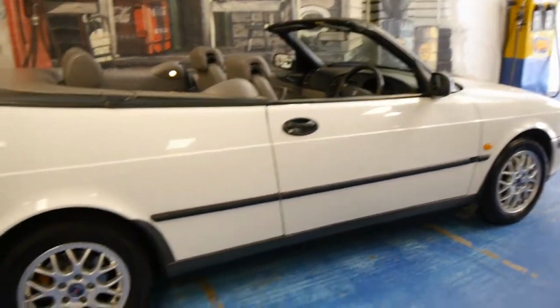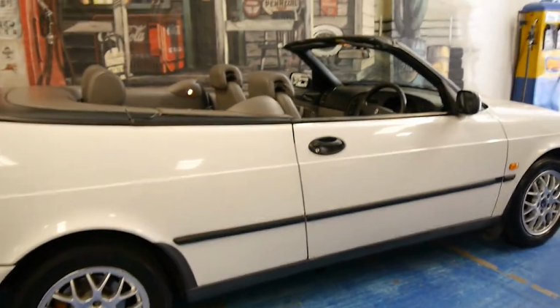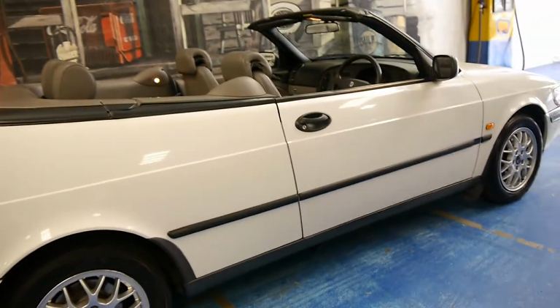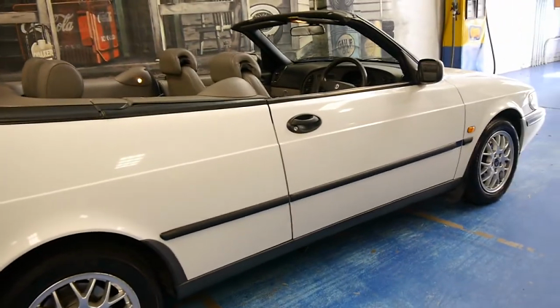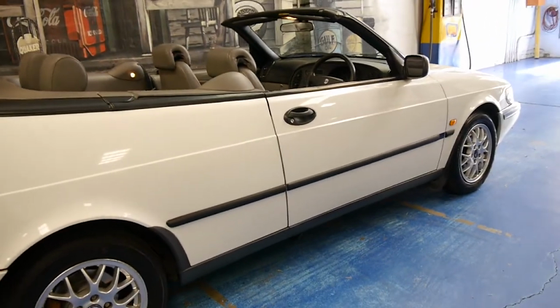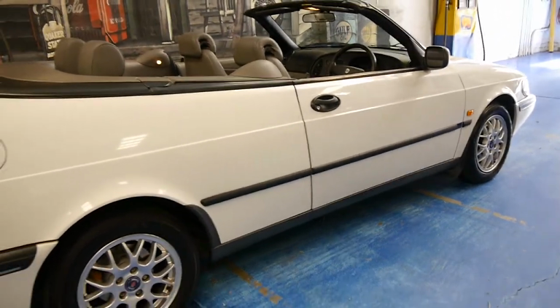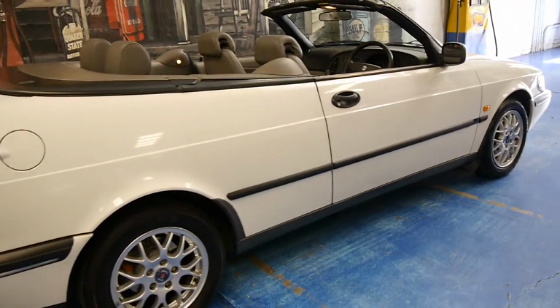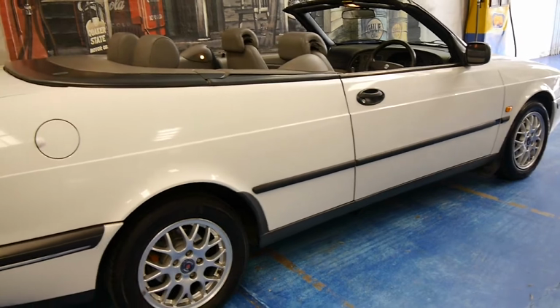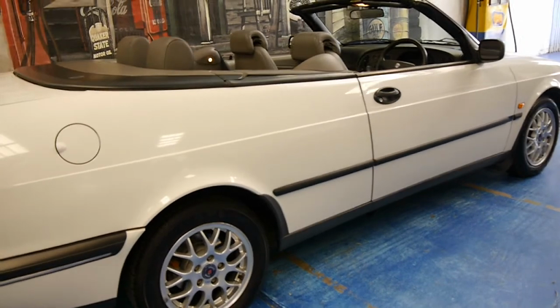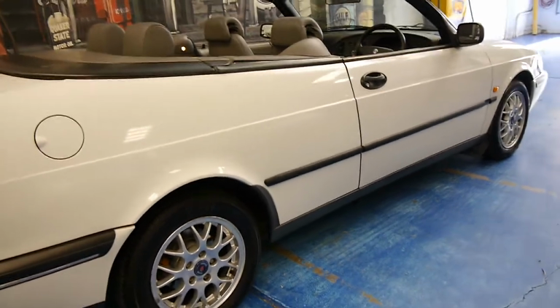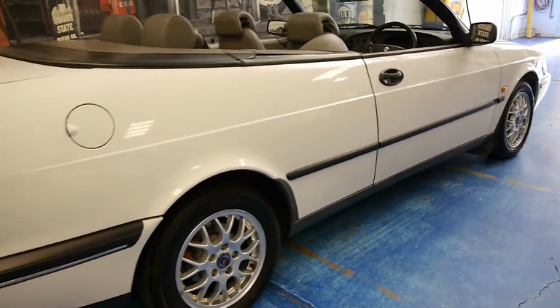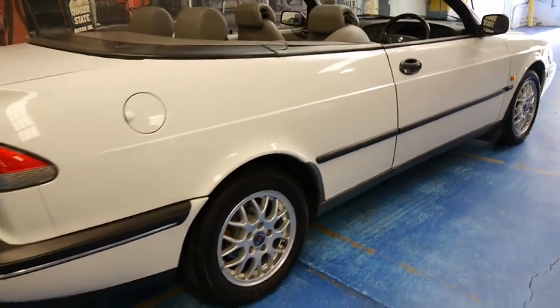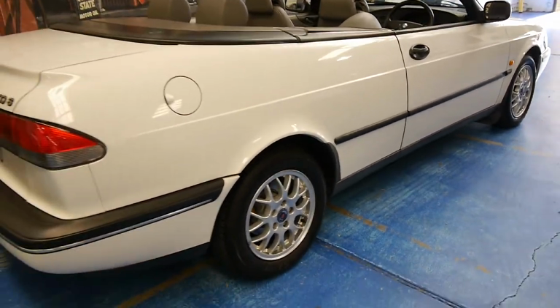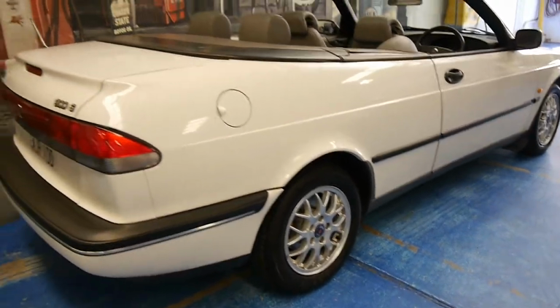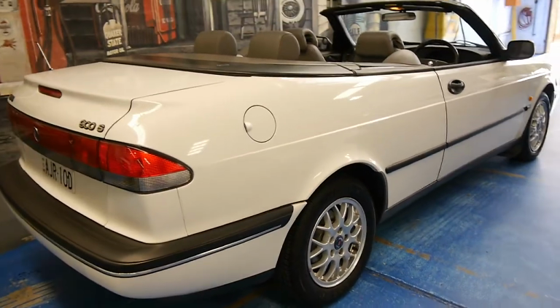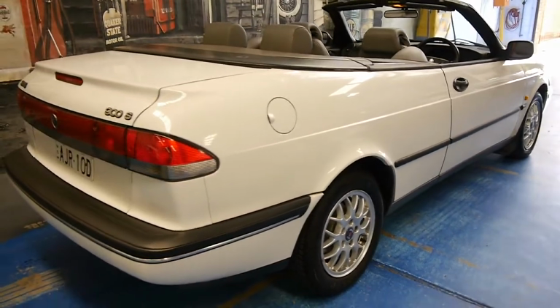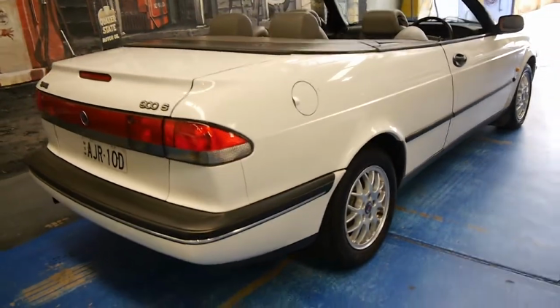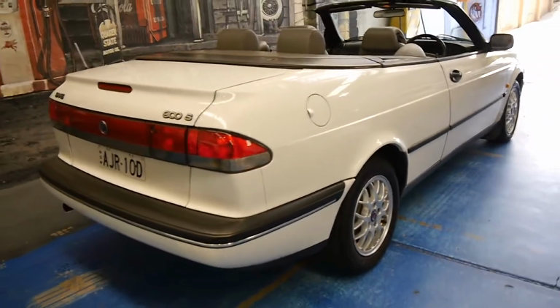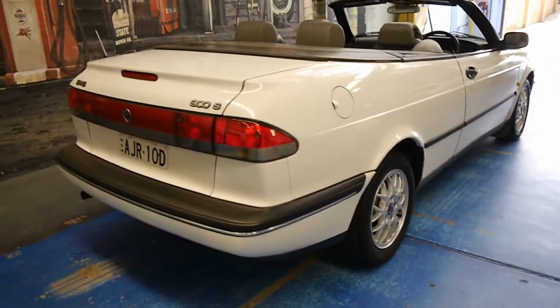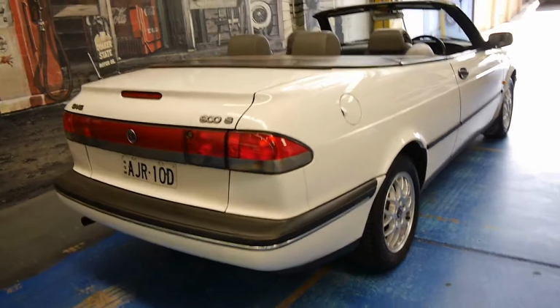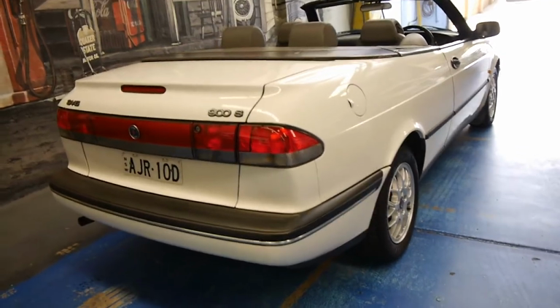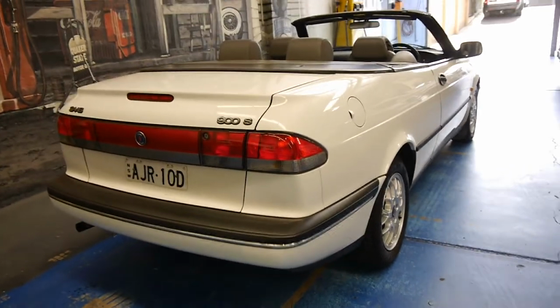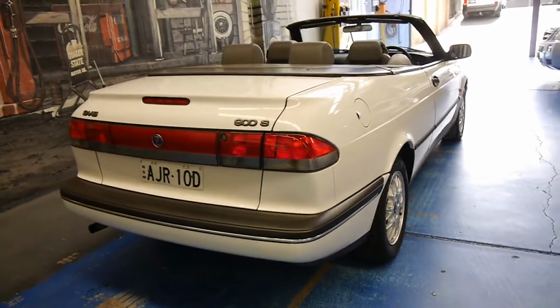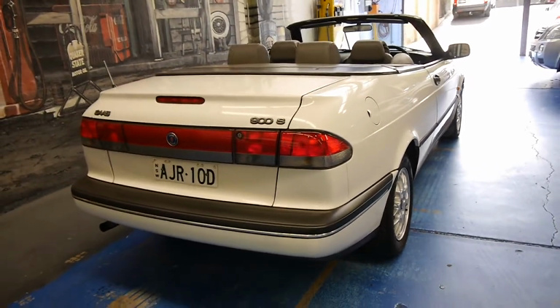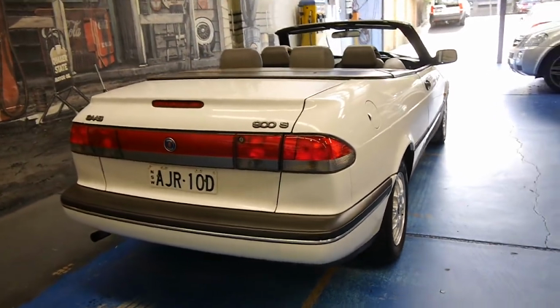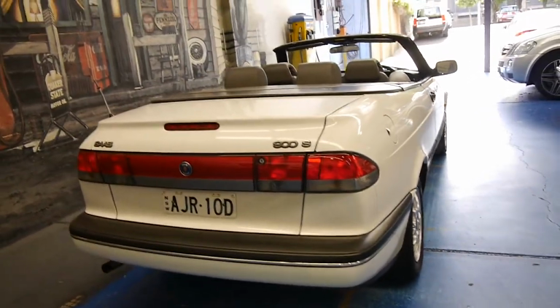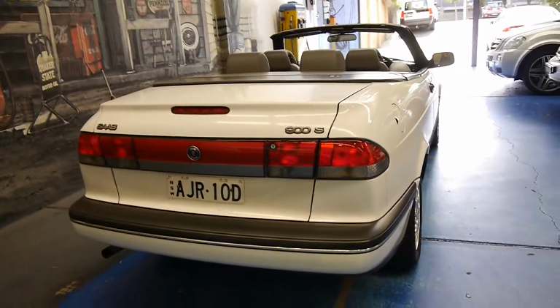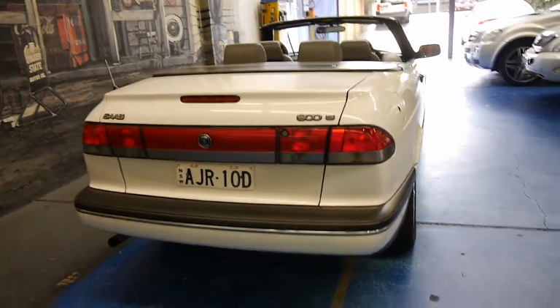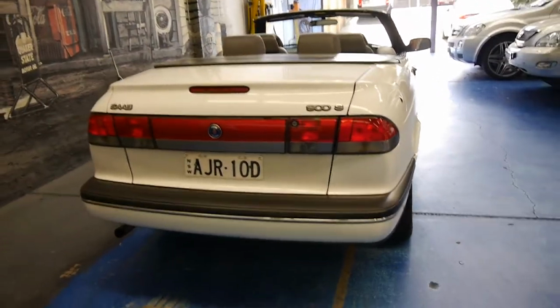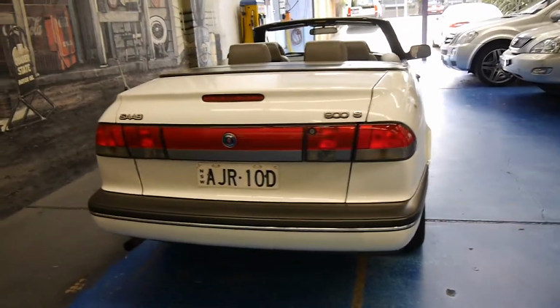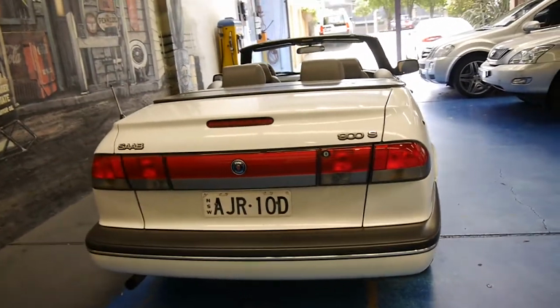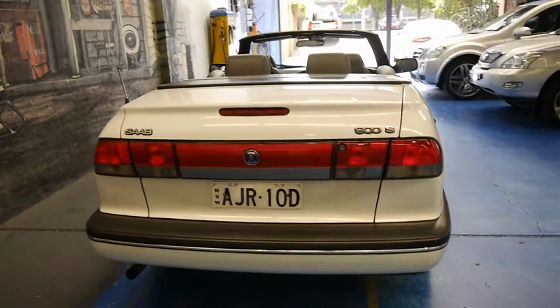It's got these beautiful multi-spoke alloy wheels. It's registered until August 2015. Looks like it's got the original plates from new.